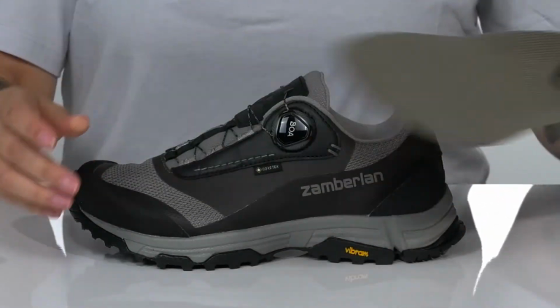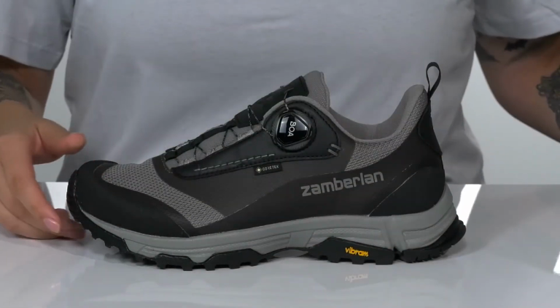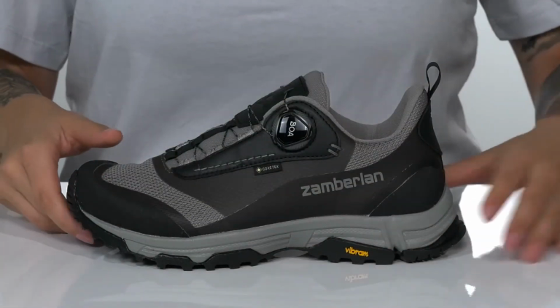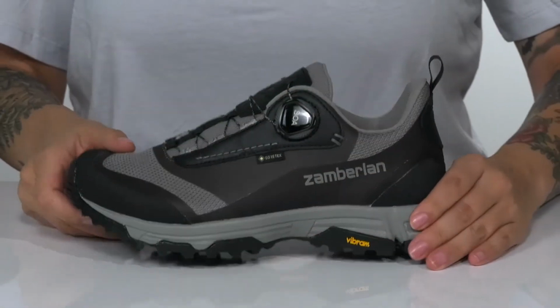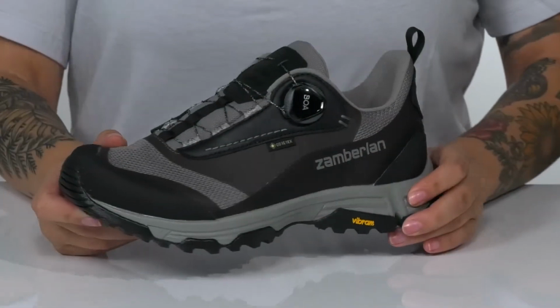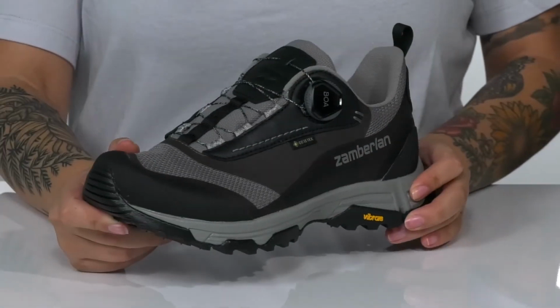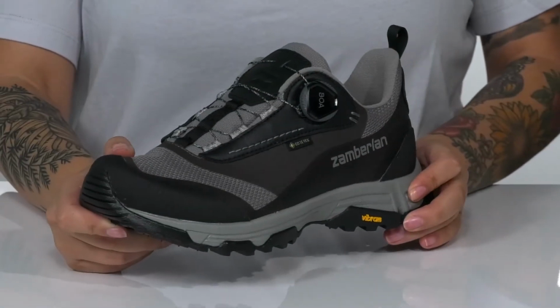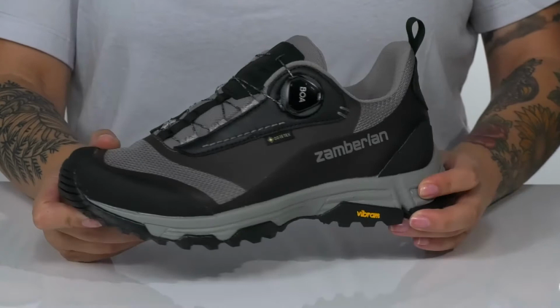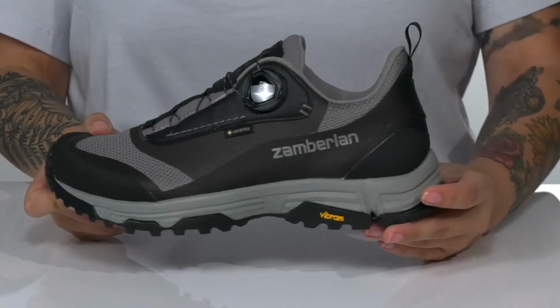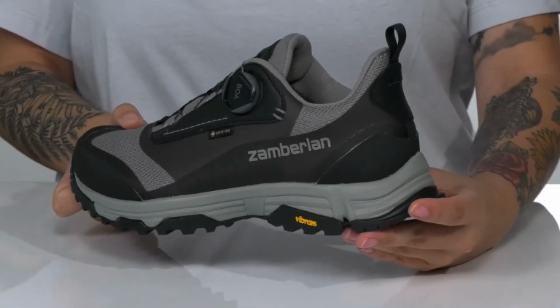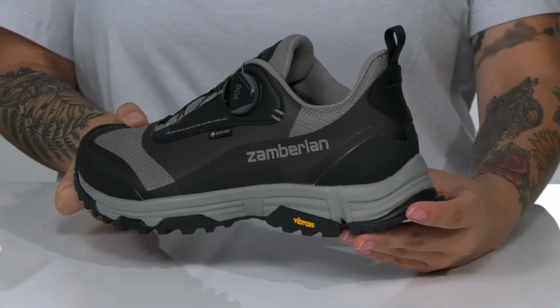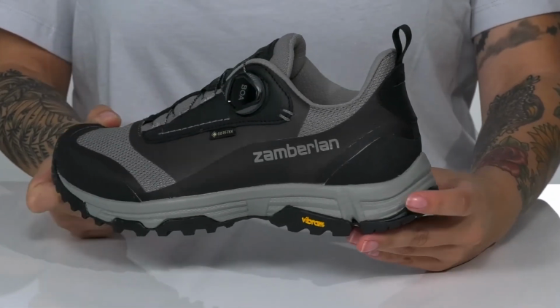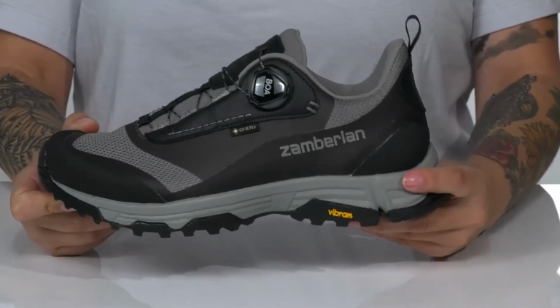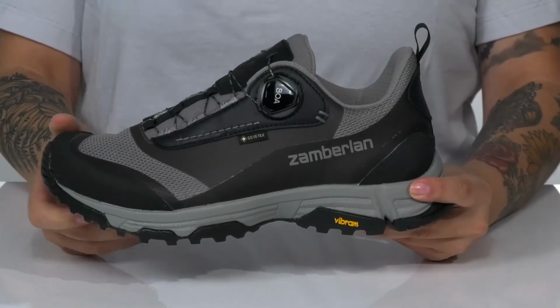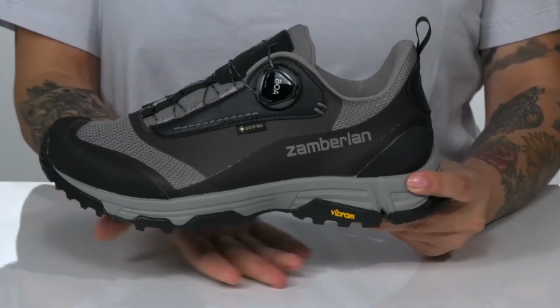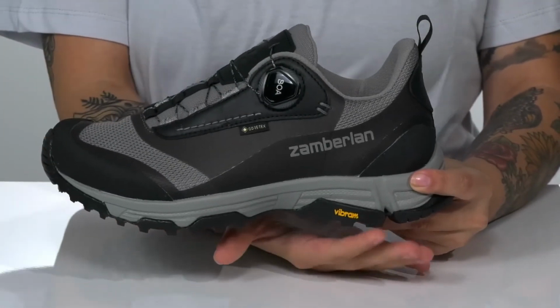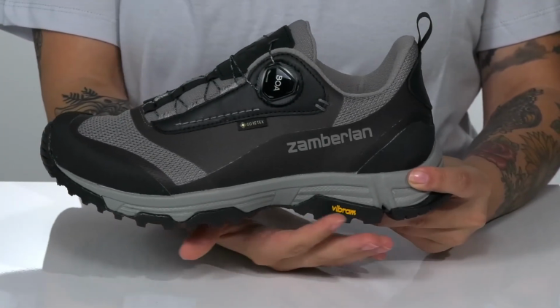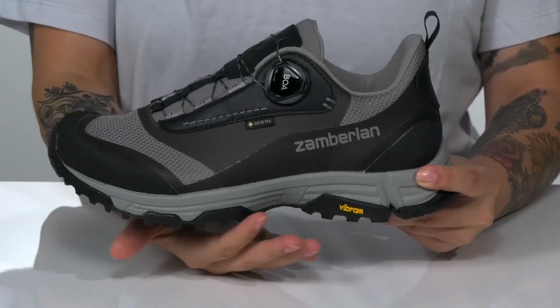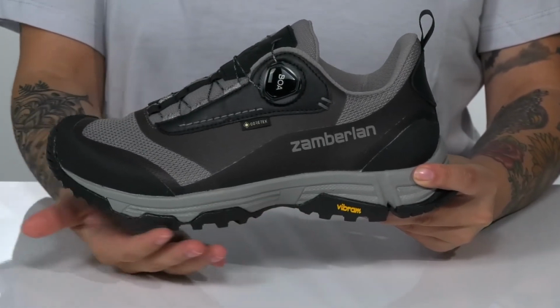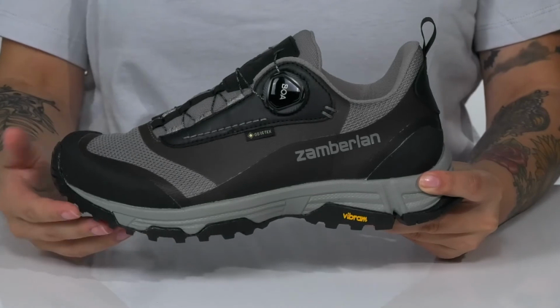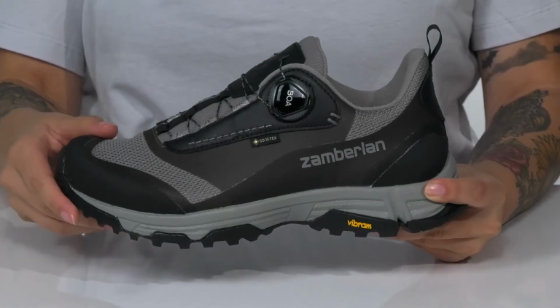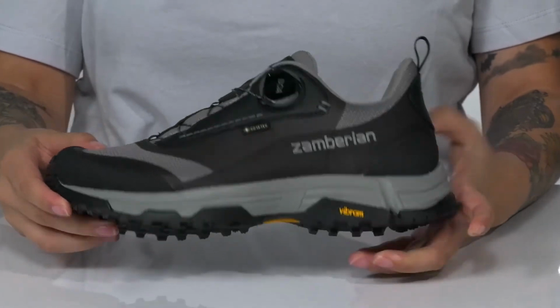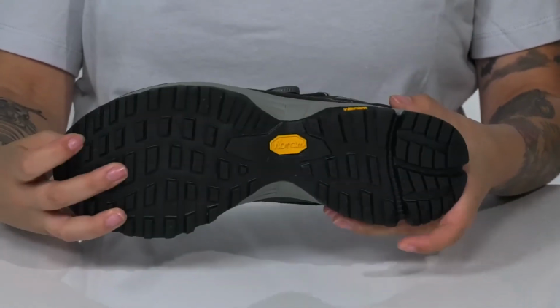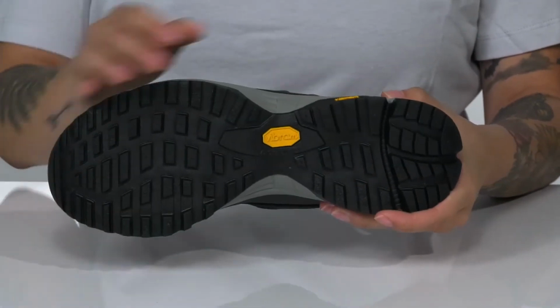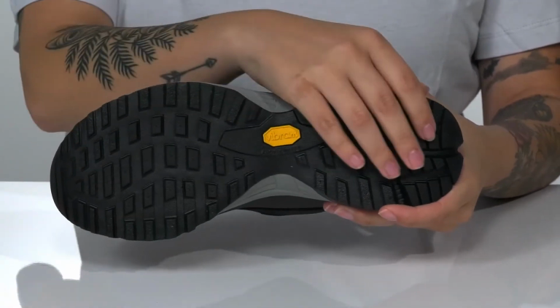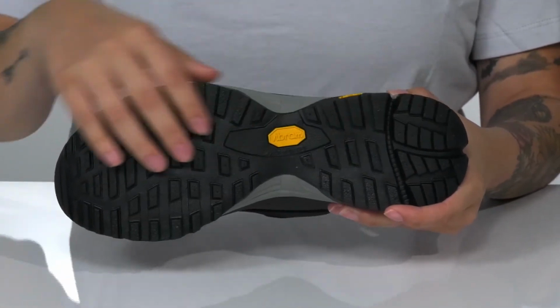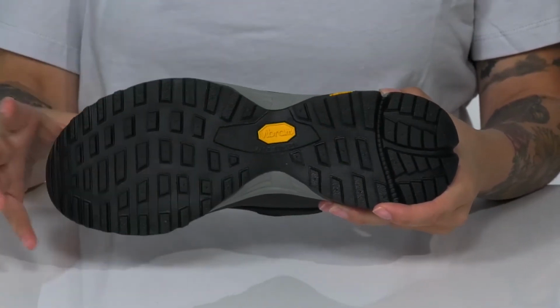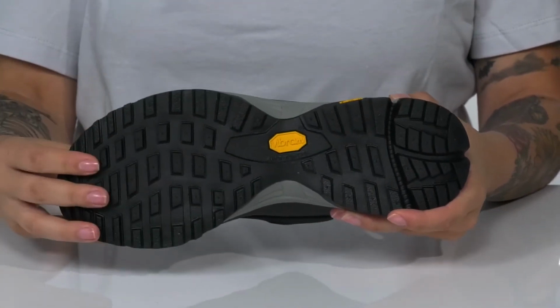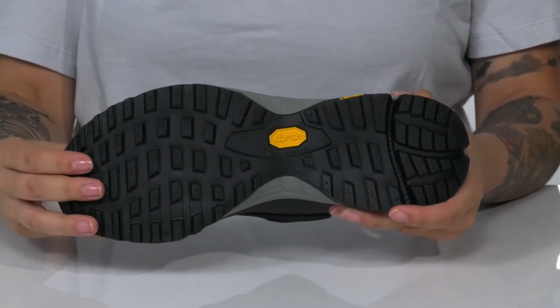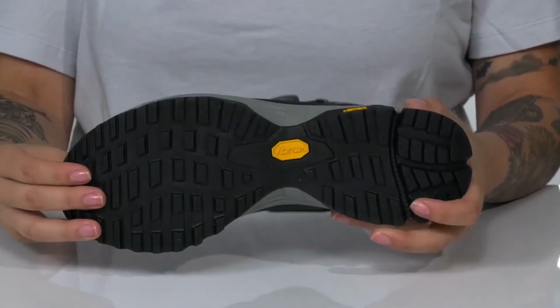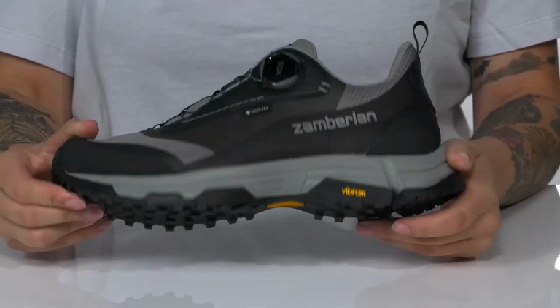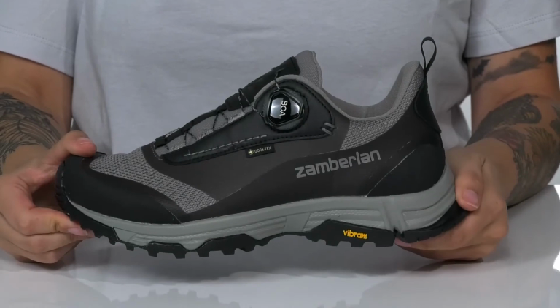There are reinforcements on the toe box as well as the heel for added protection. These have a double-density molded EVA midsole, and underneath is a Vibram outsole with MegaGrip, which provides excellent traction.